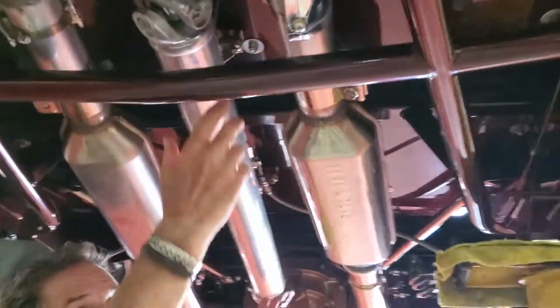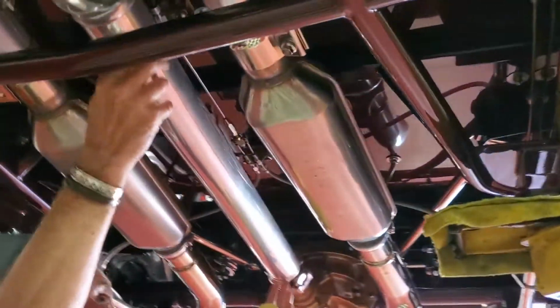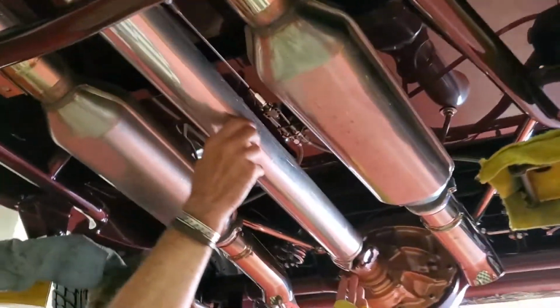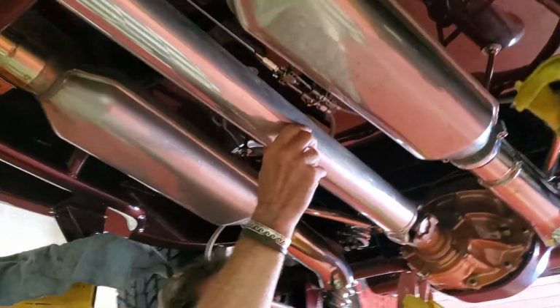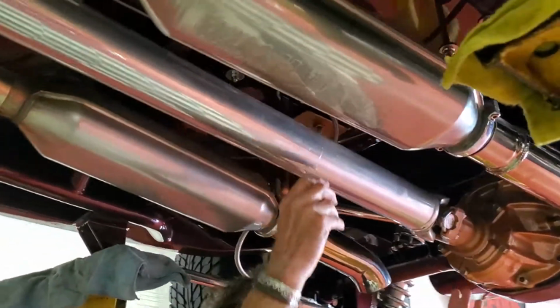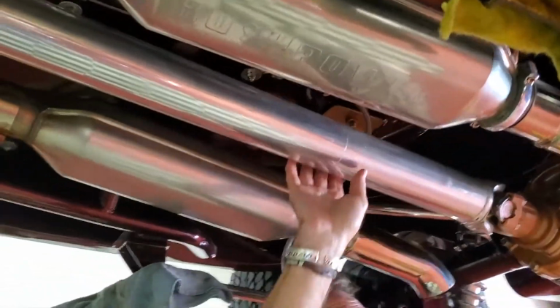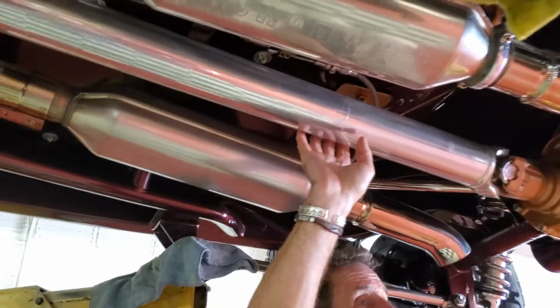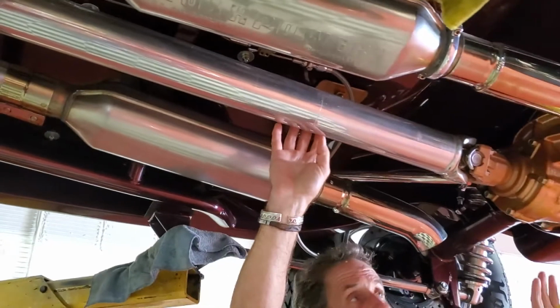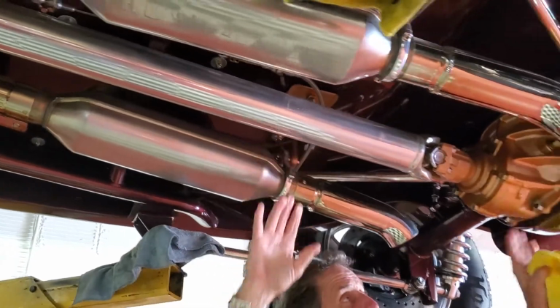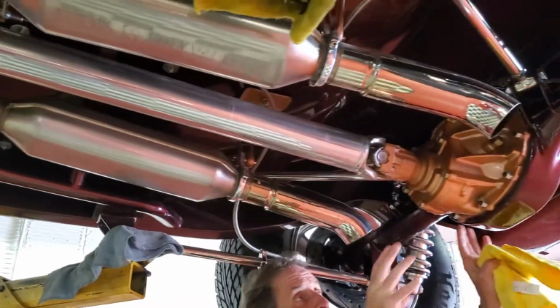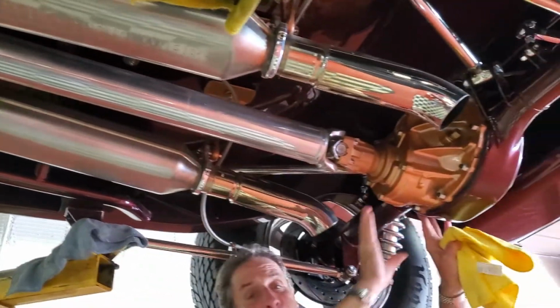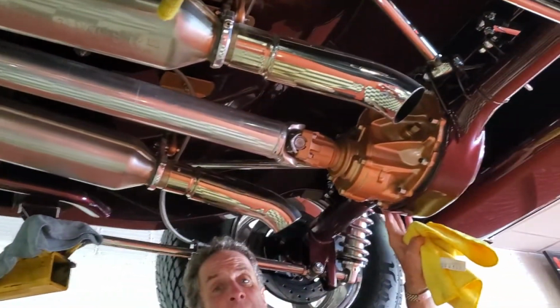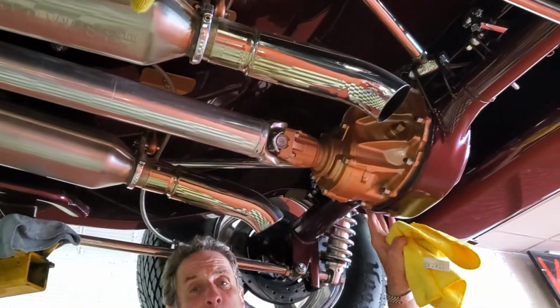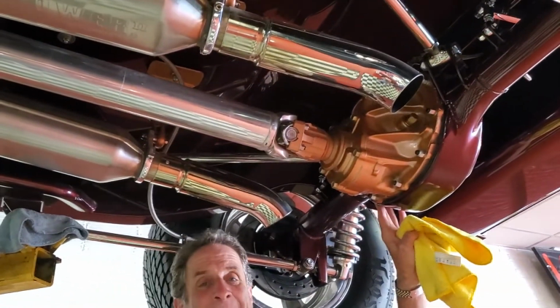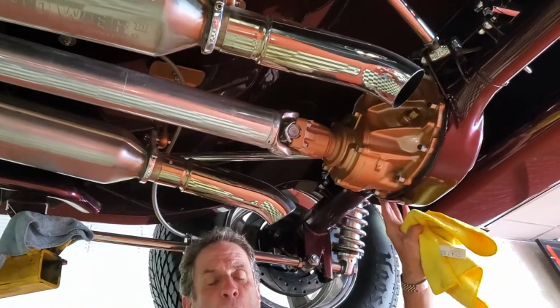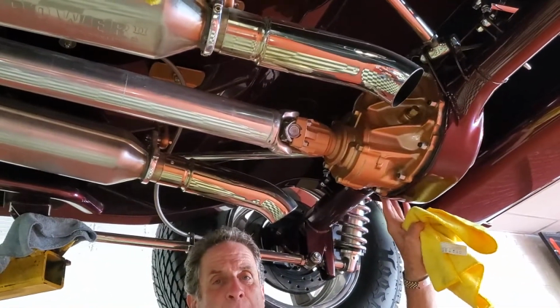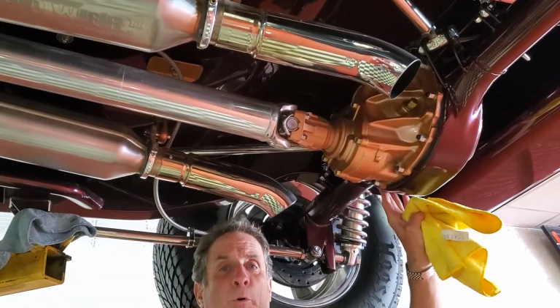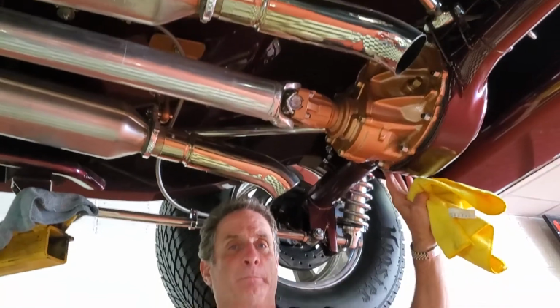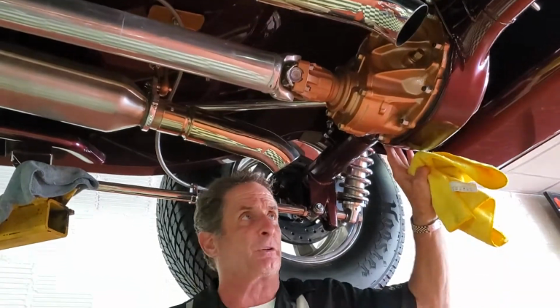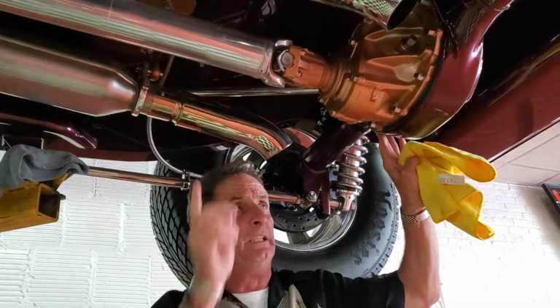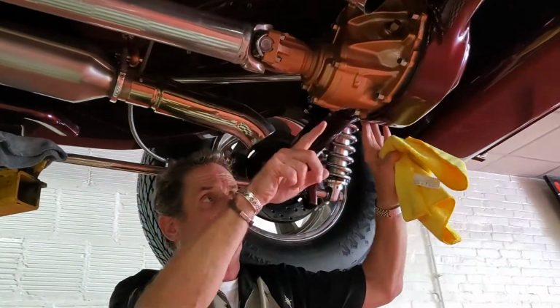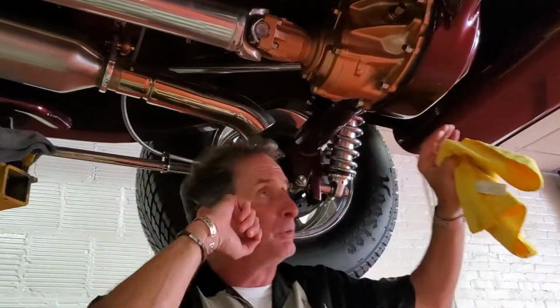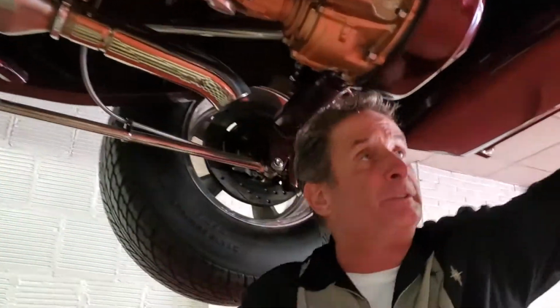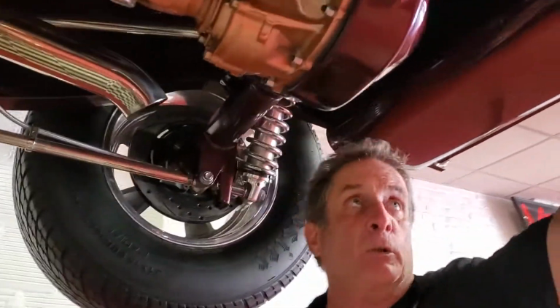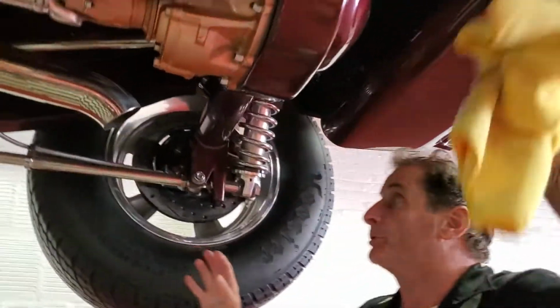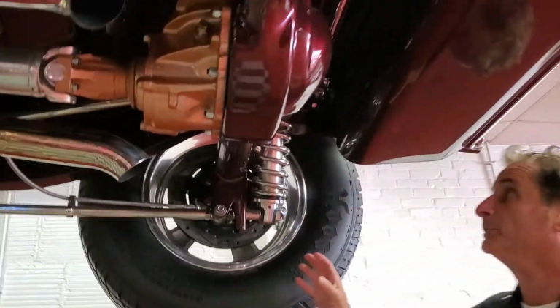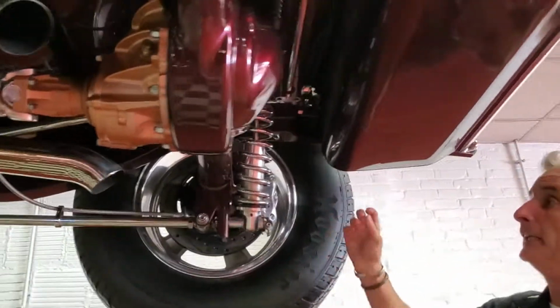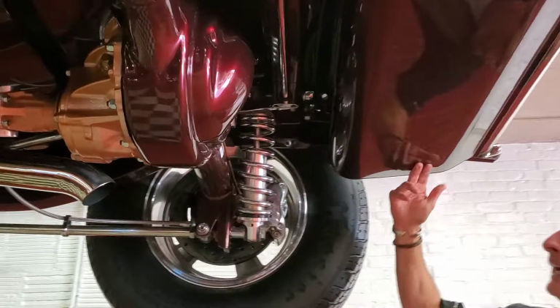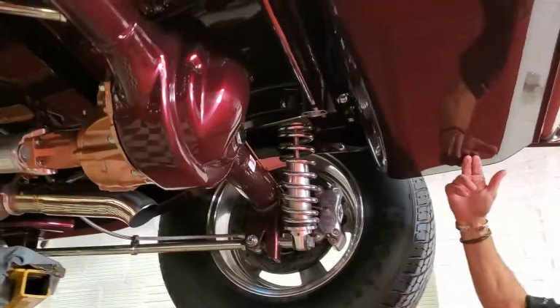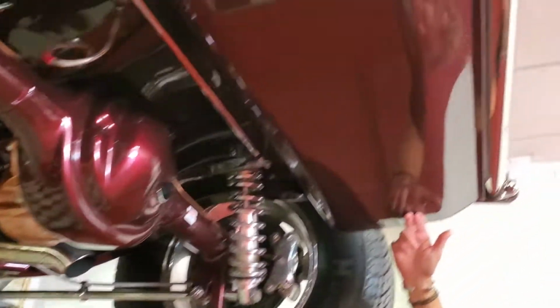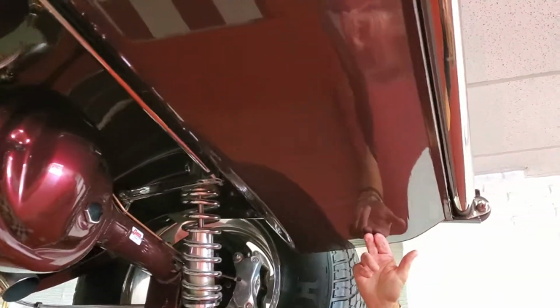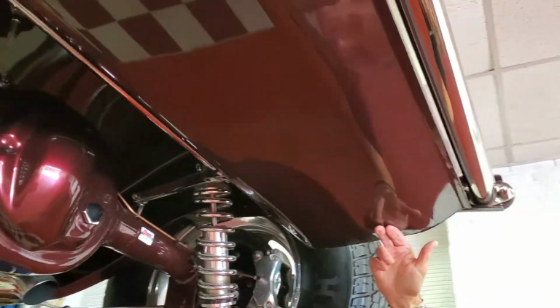Moving our way to the back, we've got an all-aluminum lightweight driveshaft that's all balanced. We also have a Ford Curry 9-inch rear with 411 posi-traction and coilover Alden aluminum shocks. Stainless gas tank that's all been refinished.